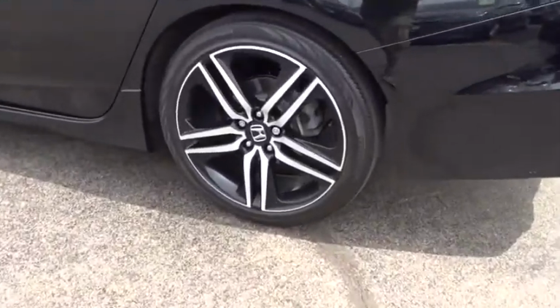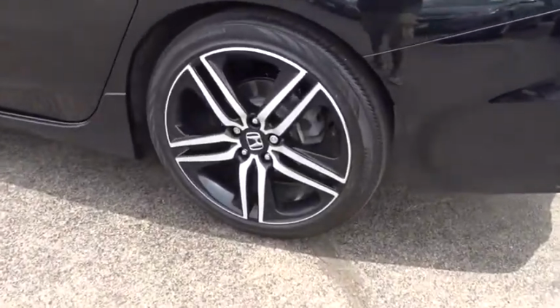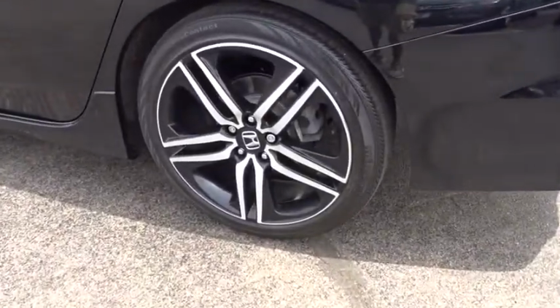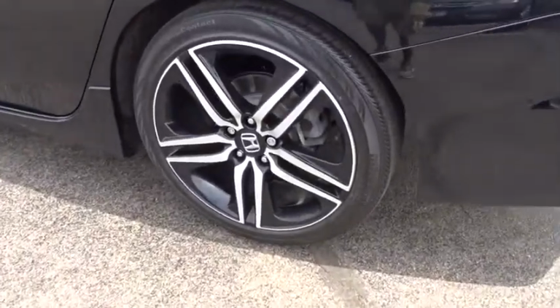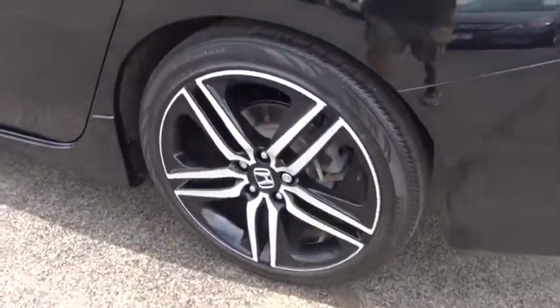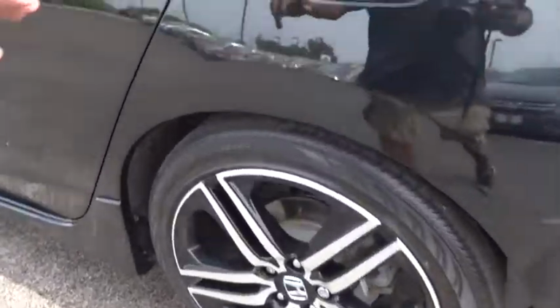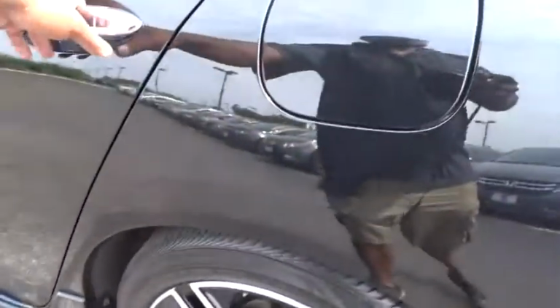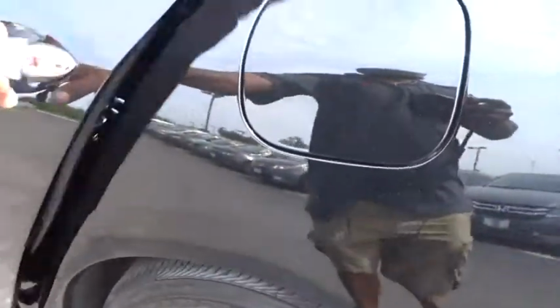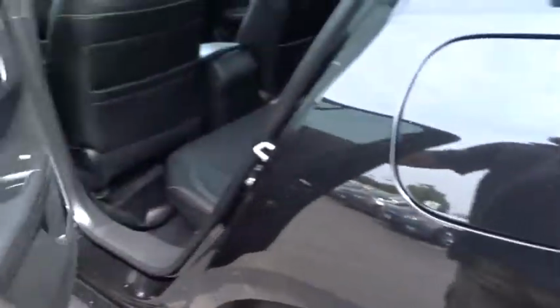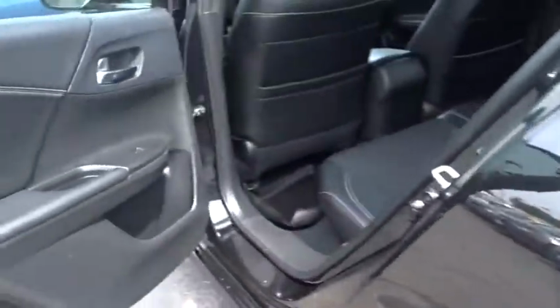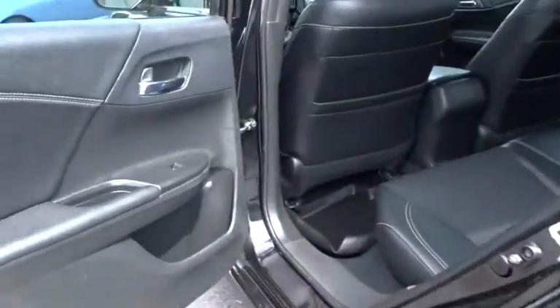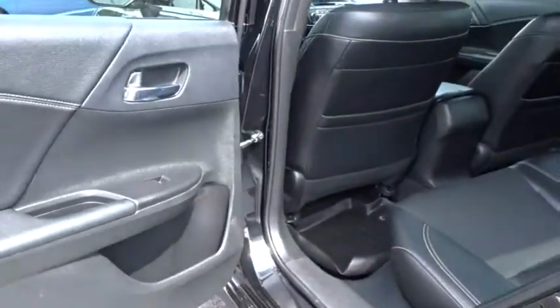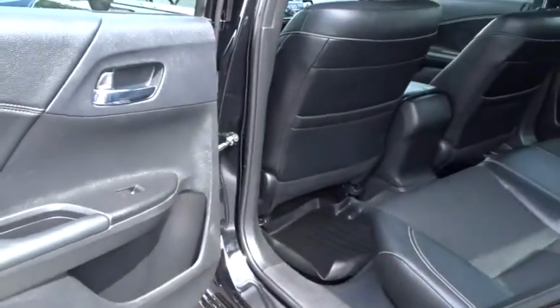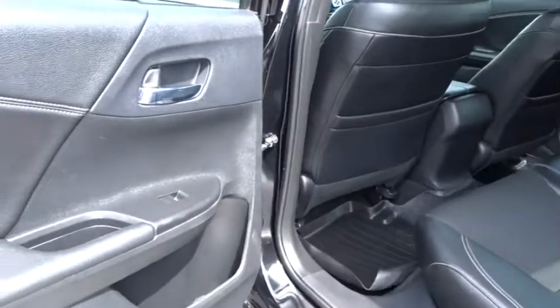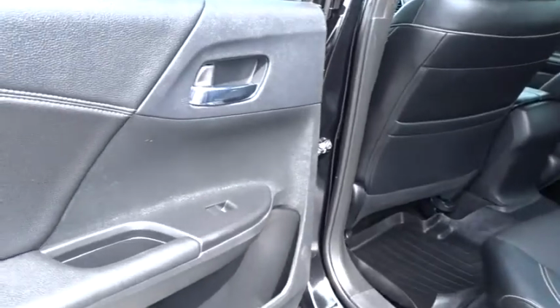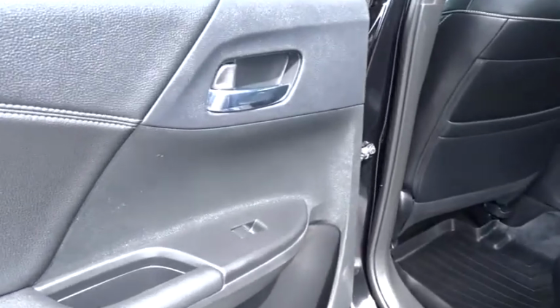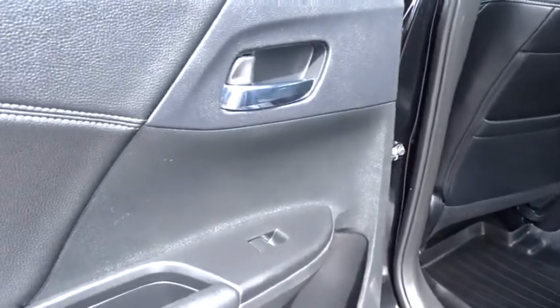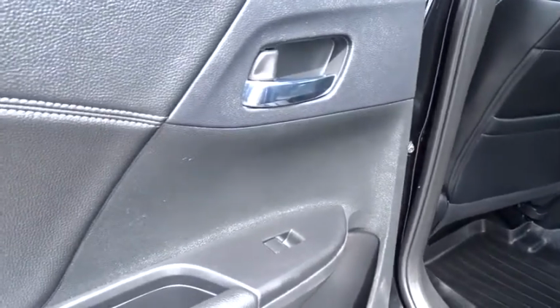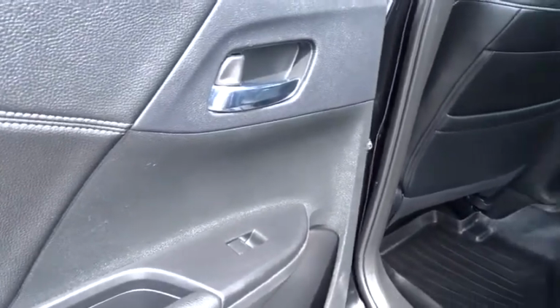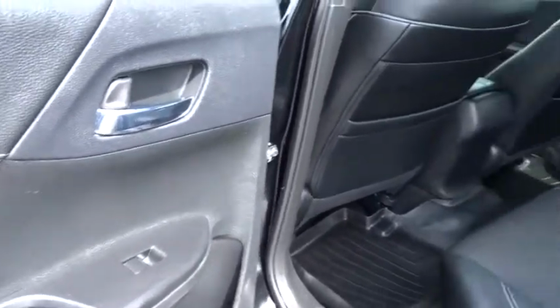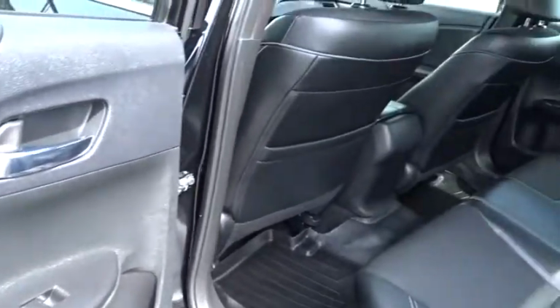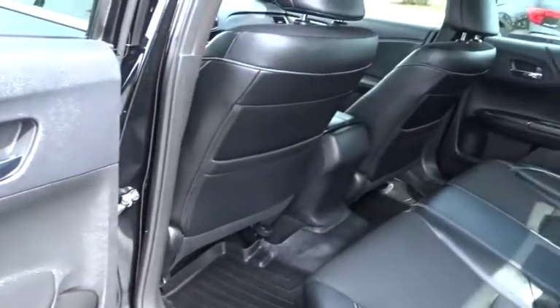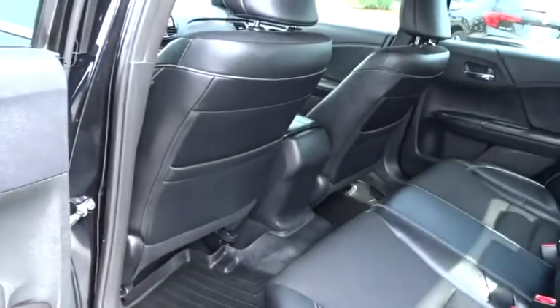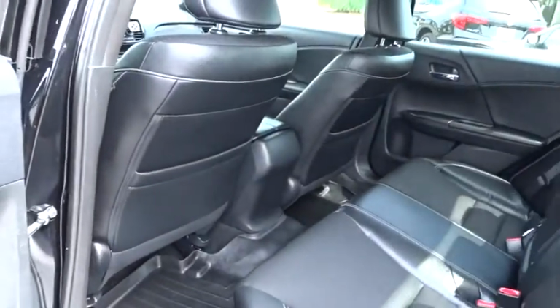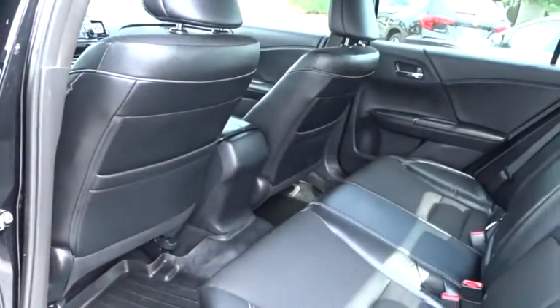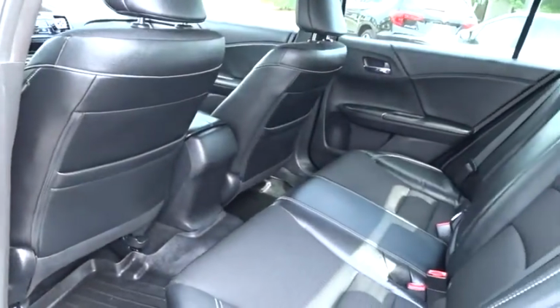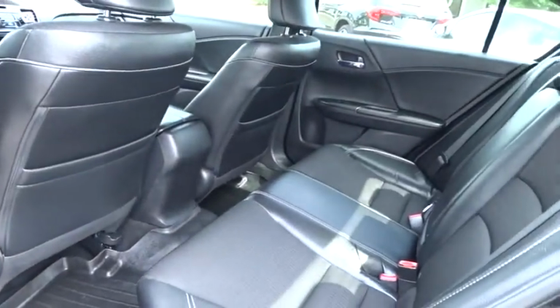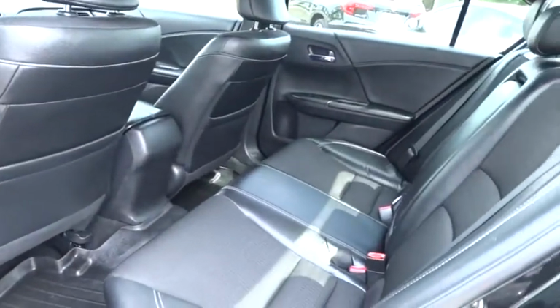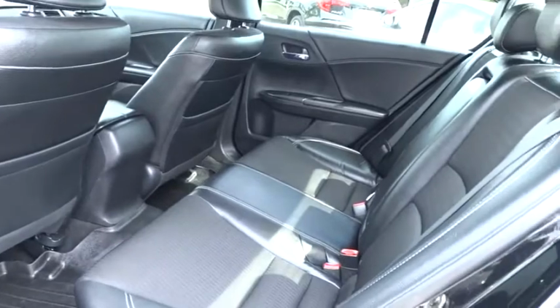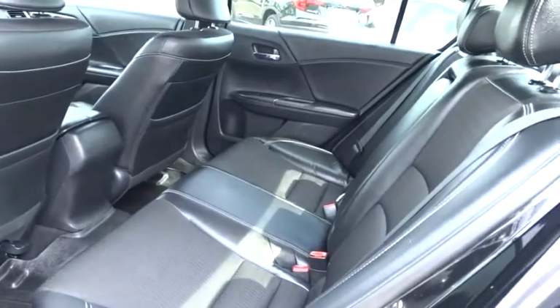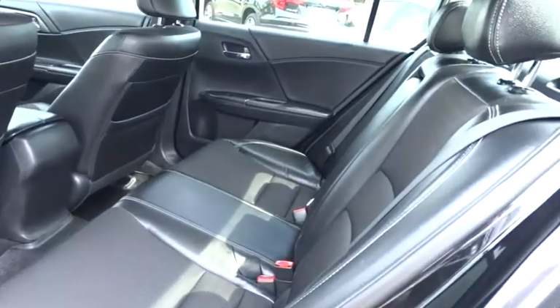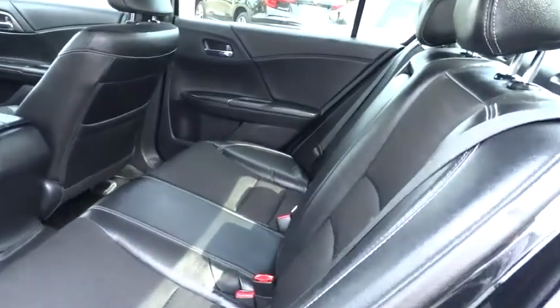Security system, trip computer, brake assist, tachometer, overhead console, remote keyless entry, panic alarm, front bucket seats, driver vanity mirror, cloth seat trim.